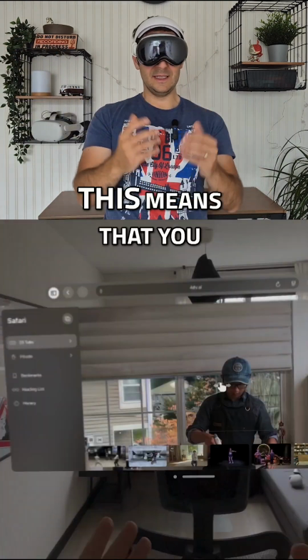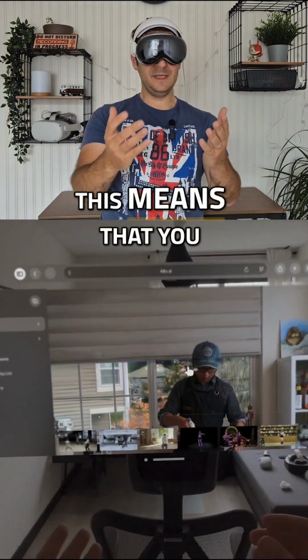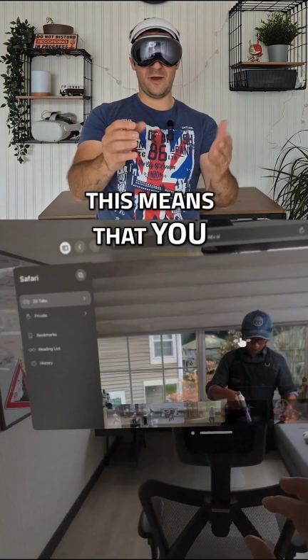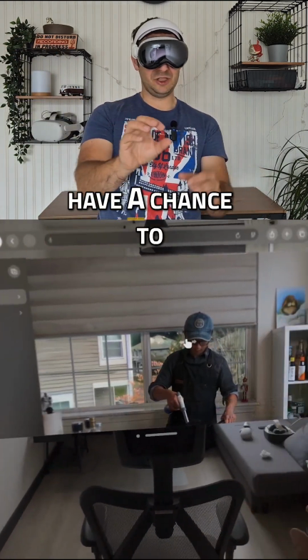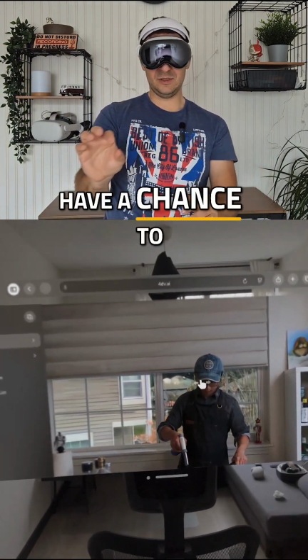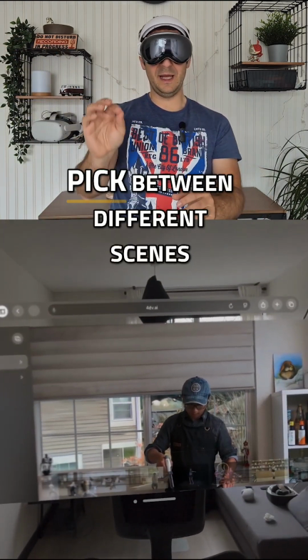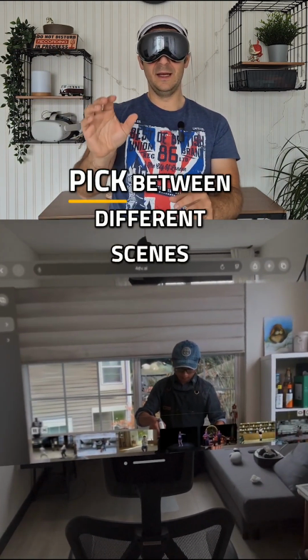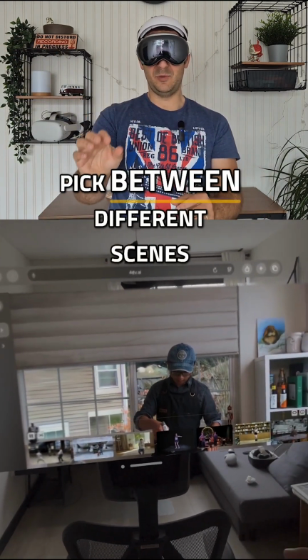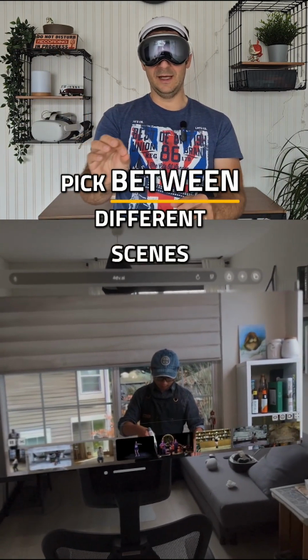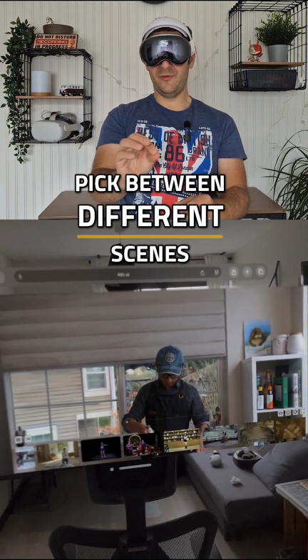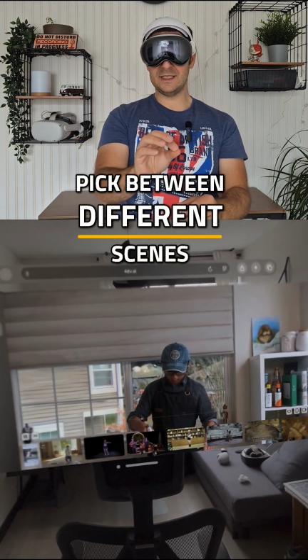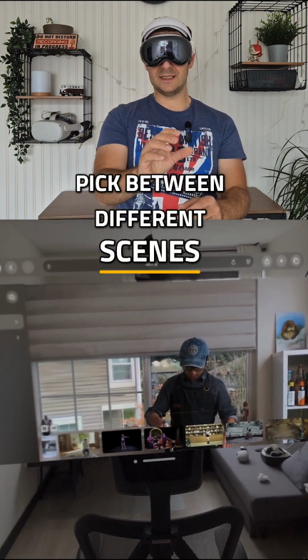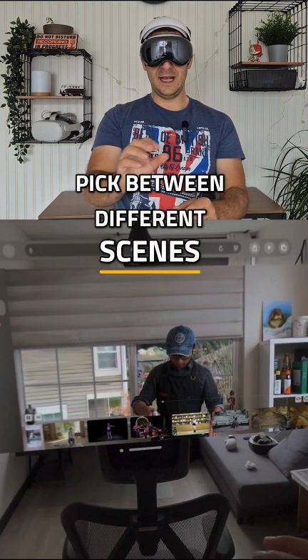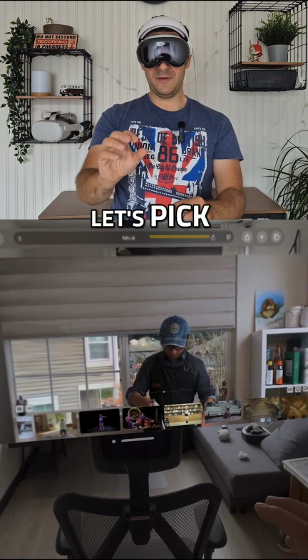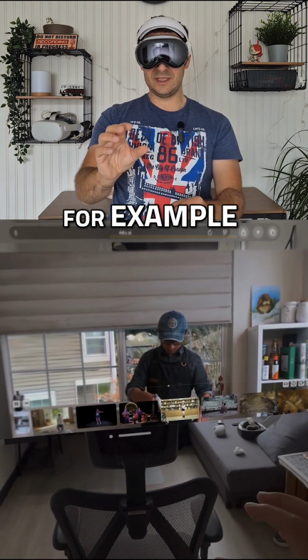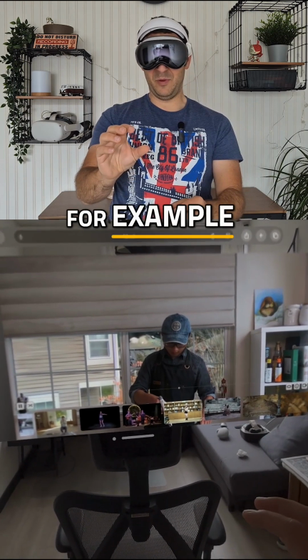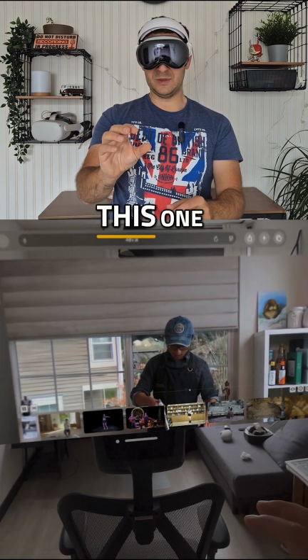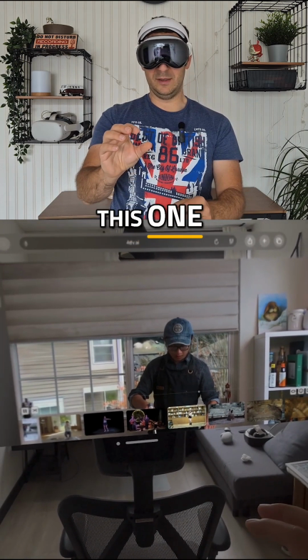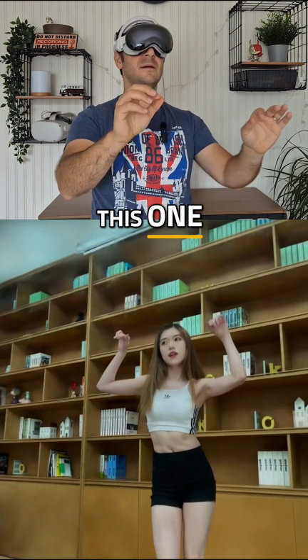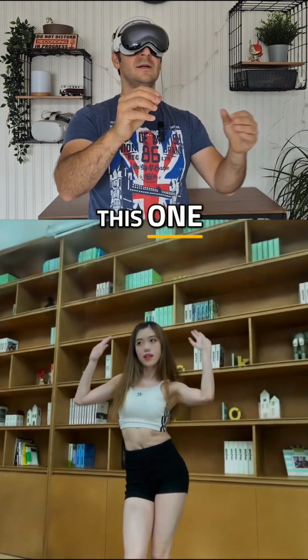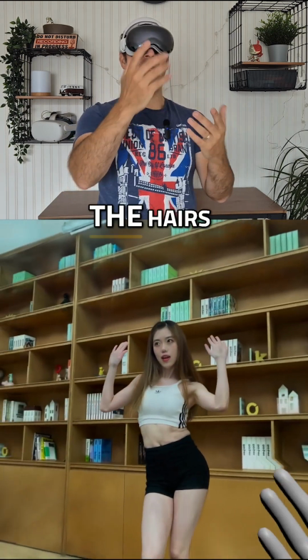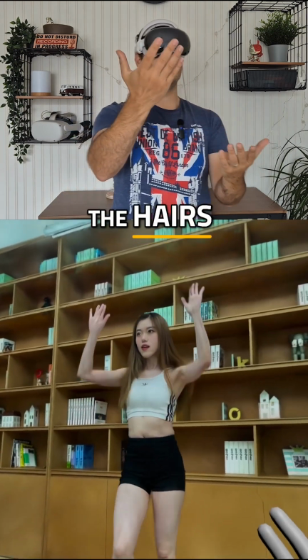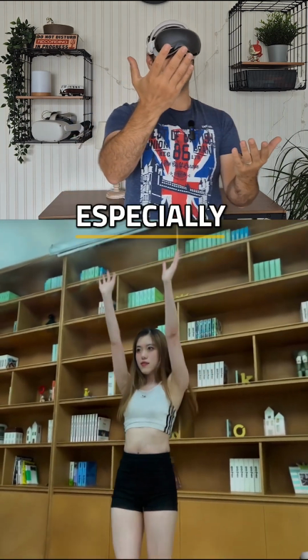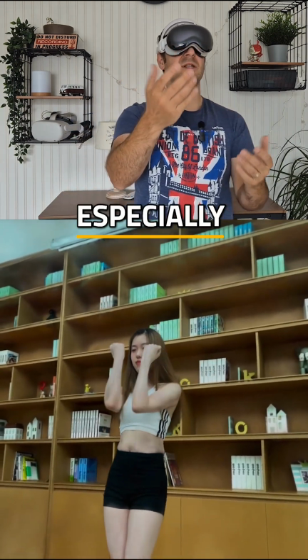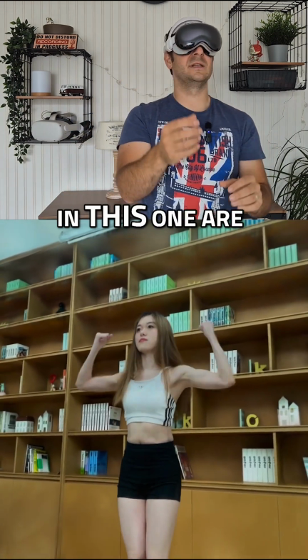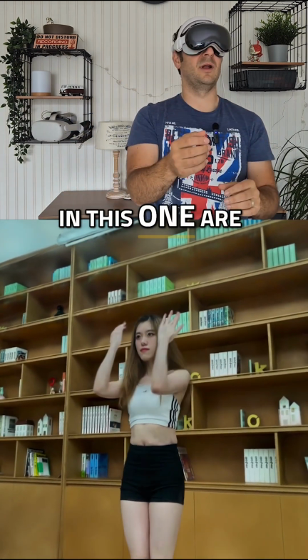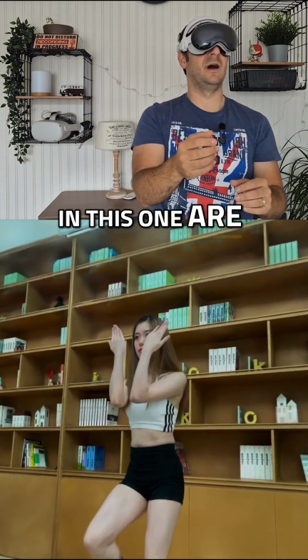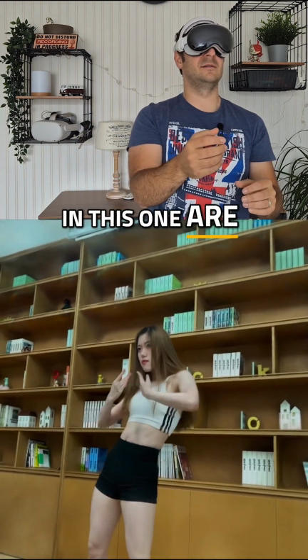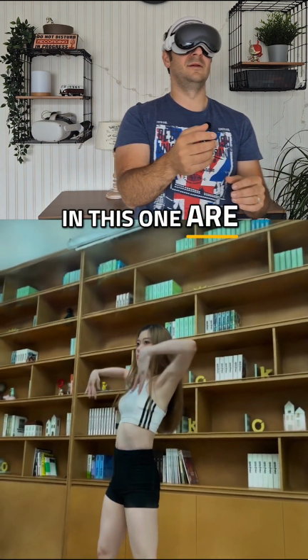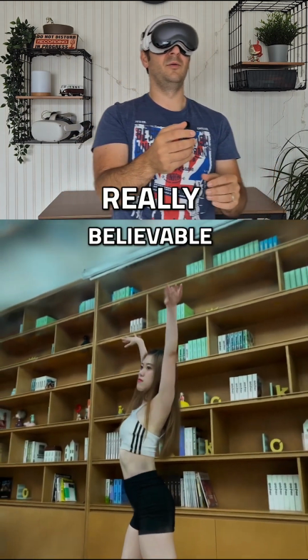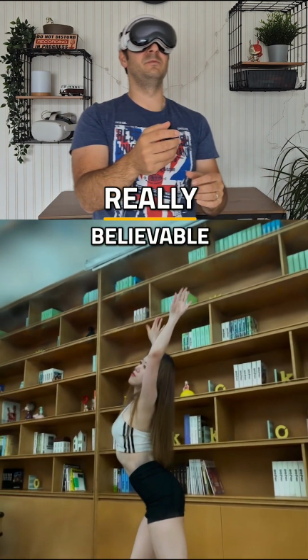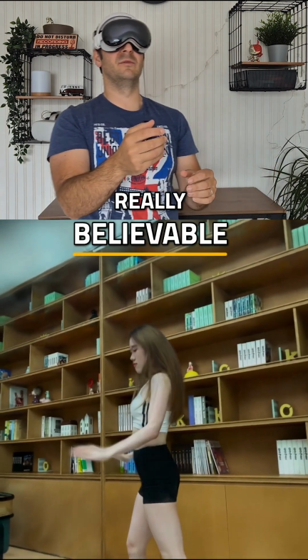This means that you have a chance to pick between different scenes. Let's pick, for example, this one. The hairs especially in this one are really believable.